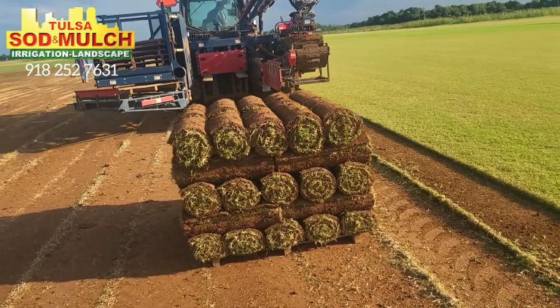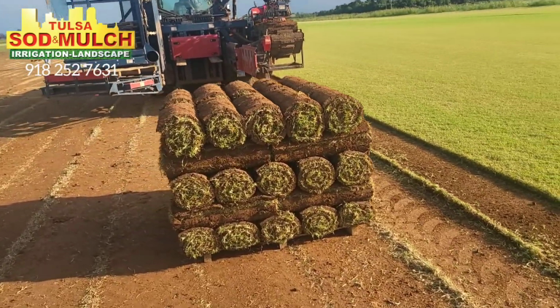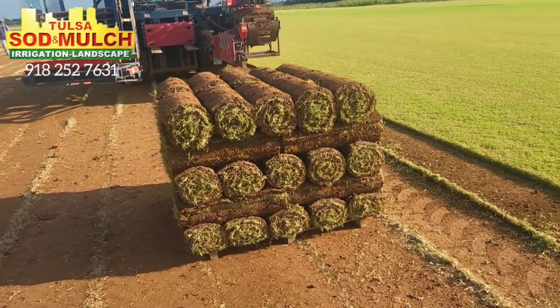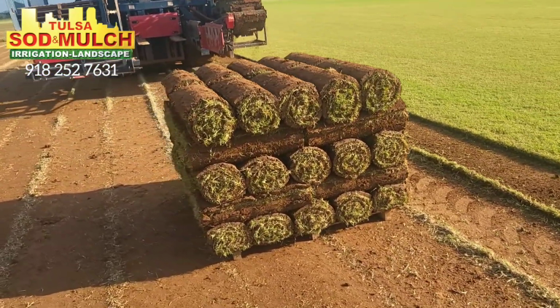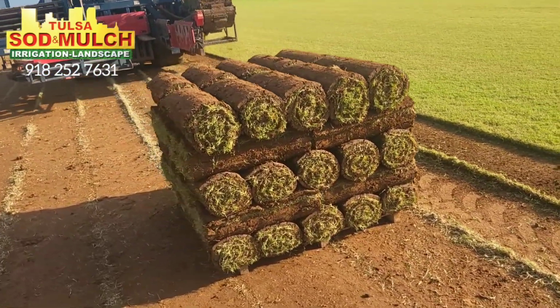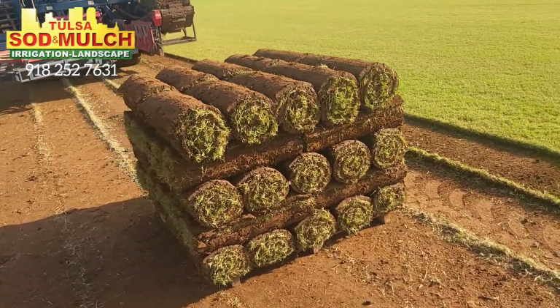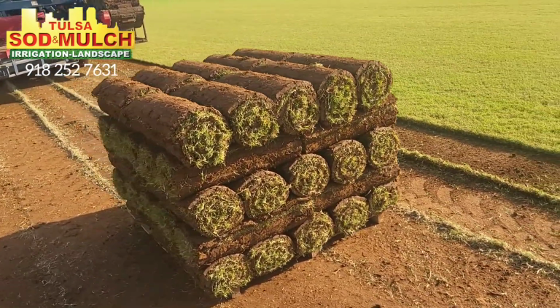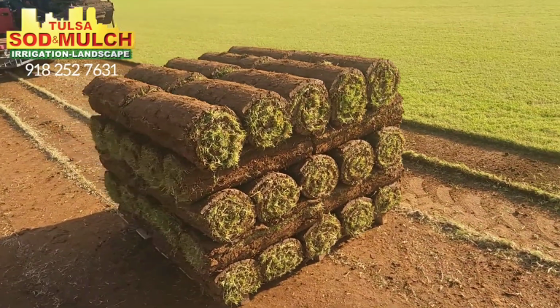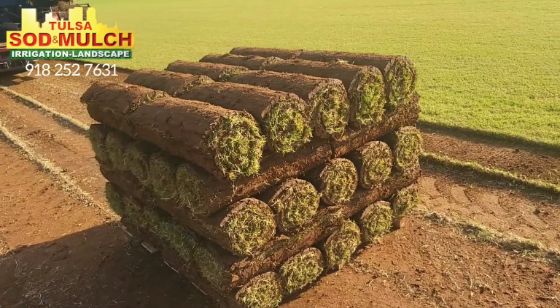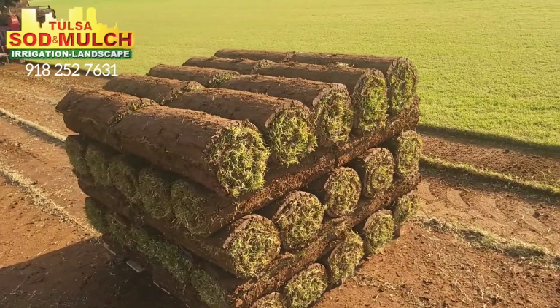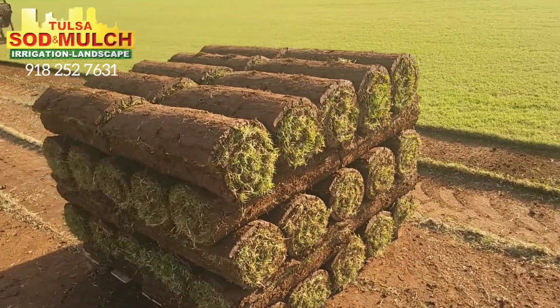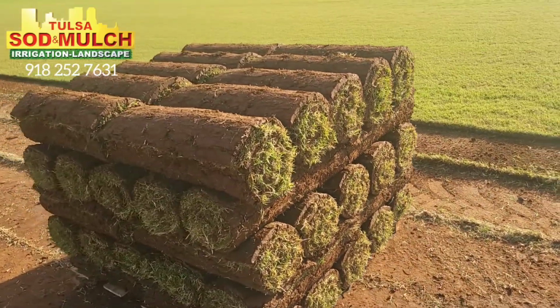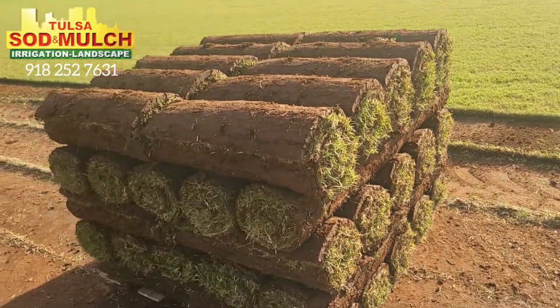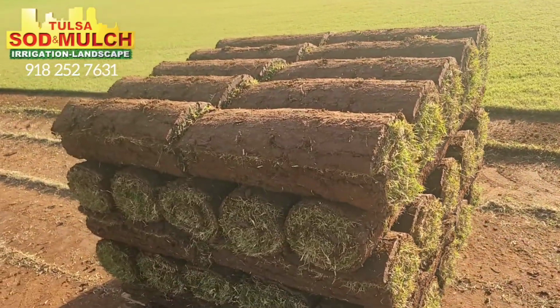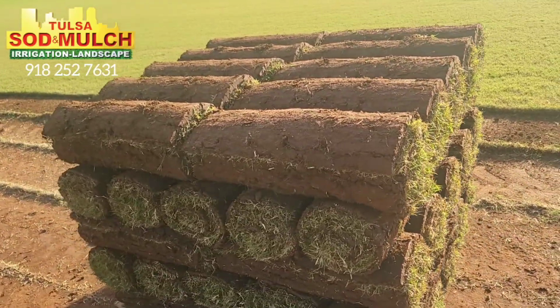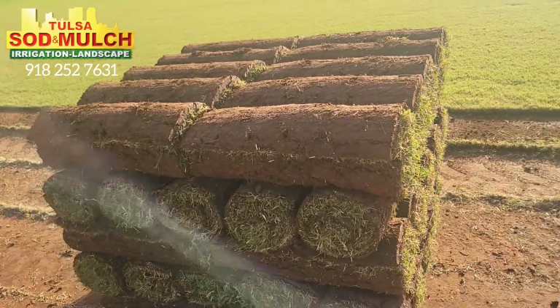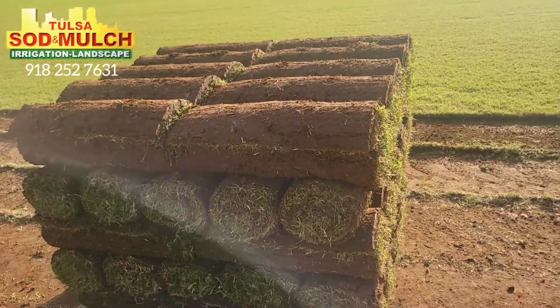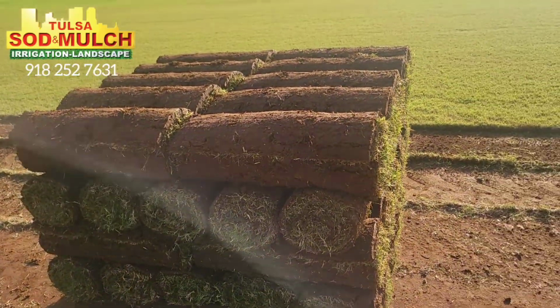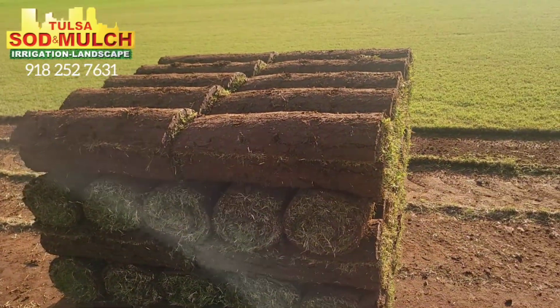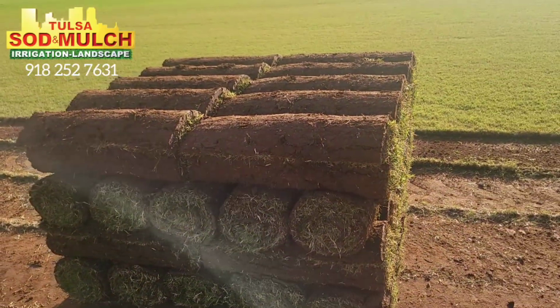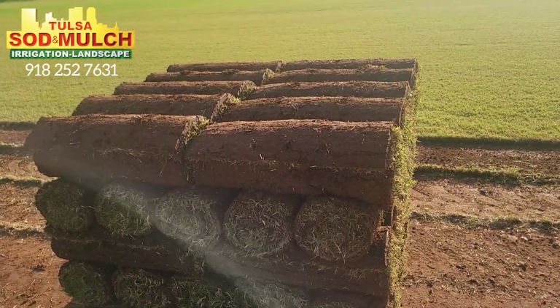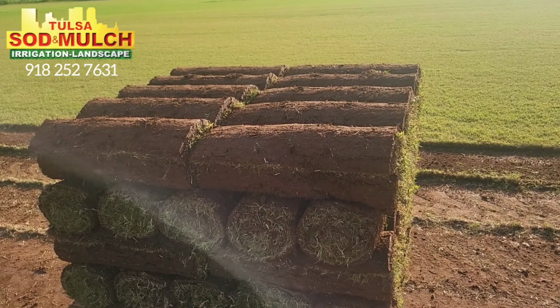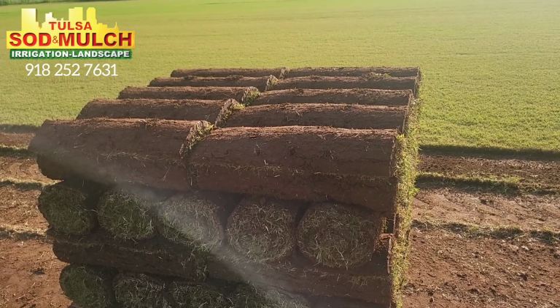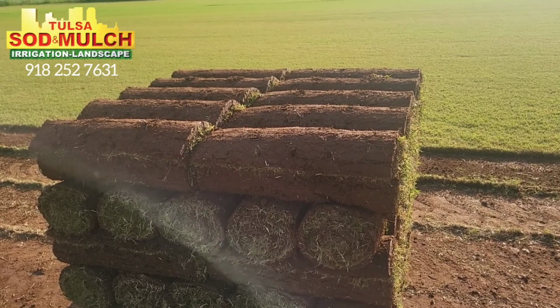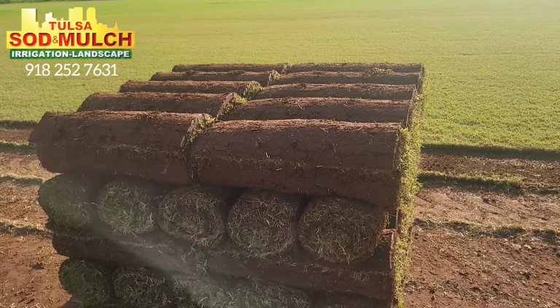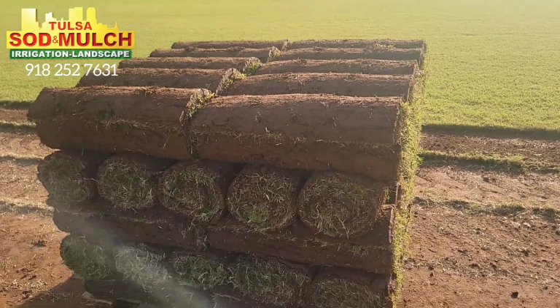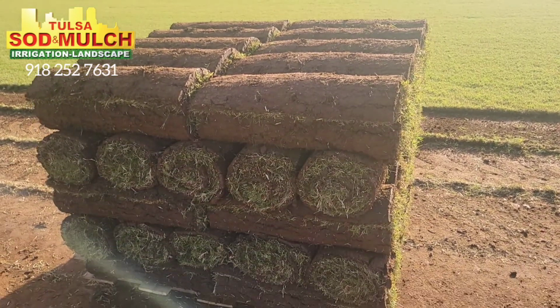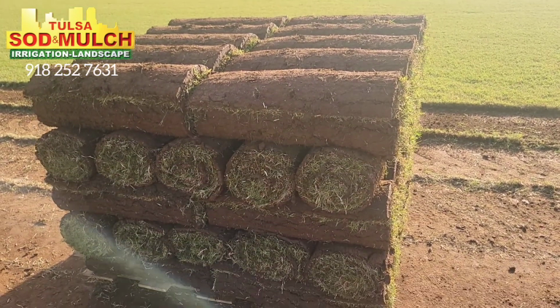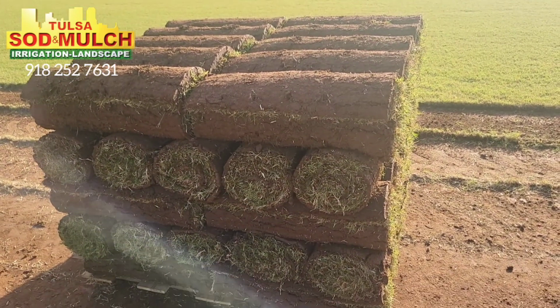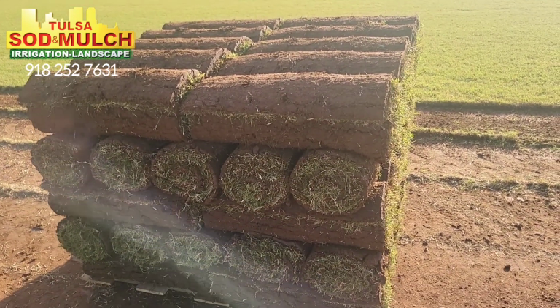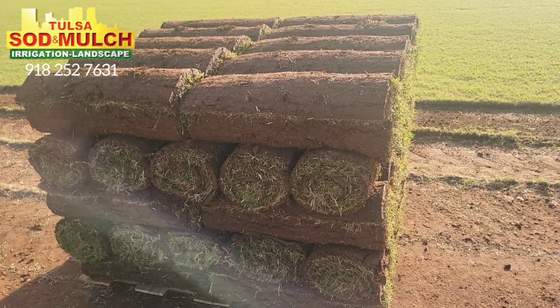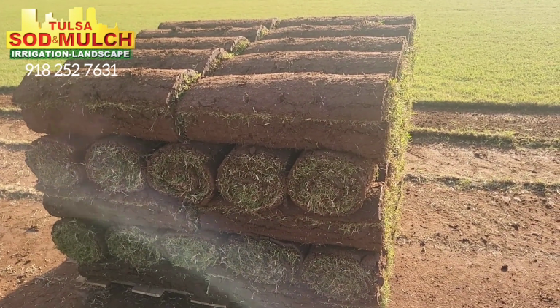One thing to look for on a pallet of sod is how much dirt they got on the roll. You don't want a lot of dirt, but enough dirt there to where it doesn't dry out and holds the root system in the pallet.